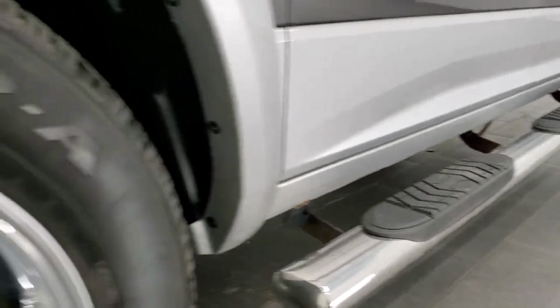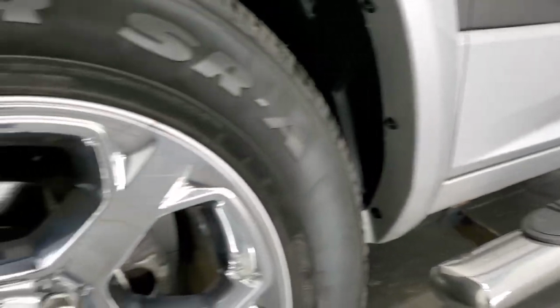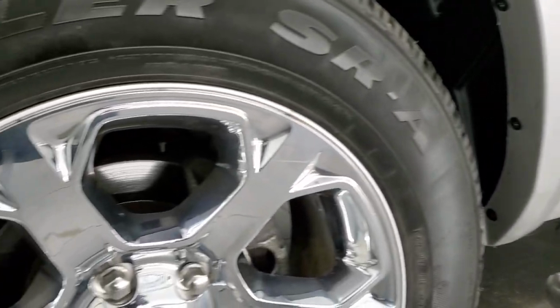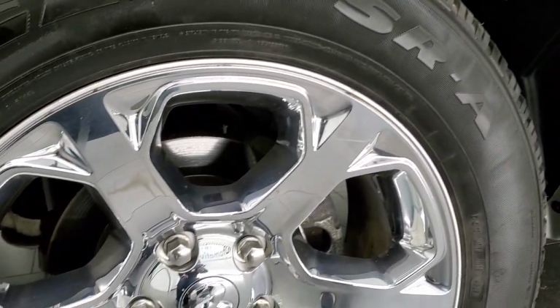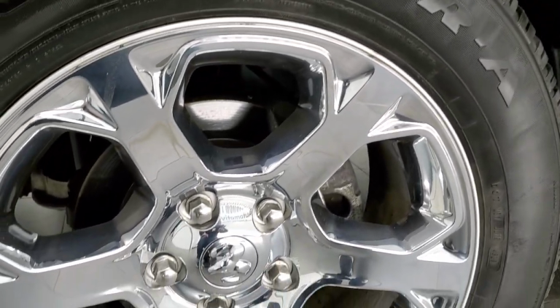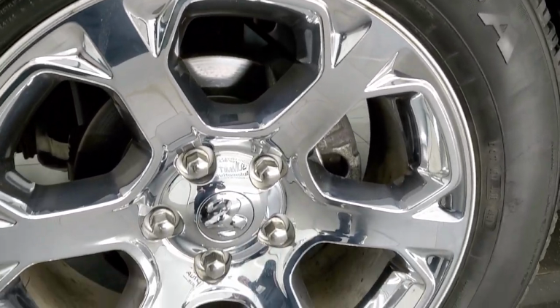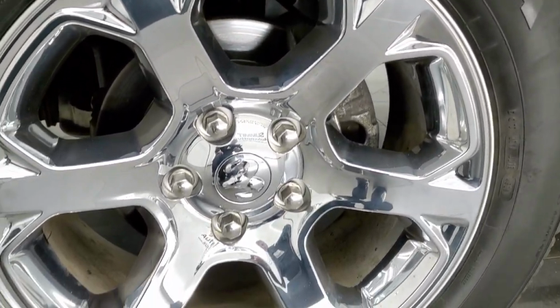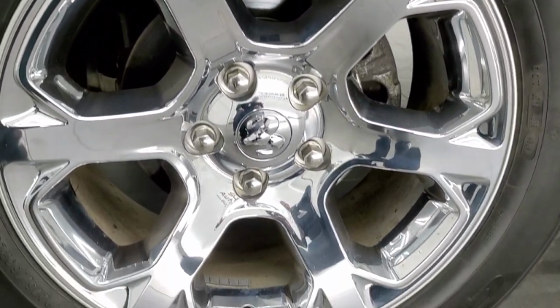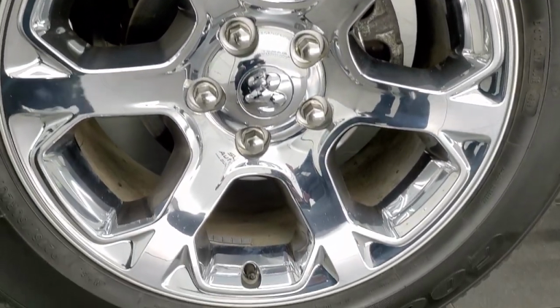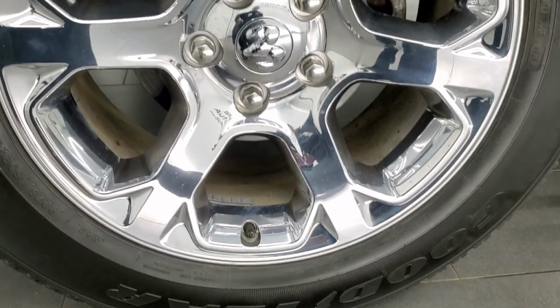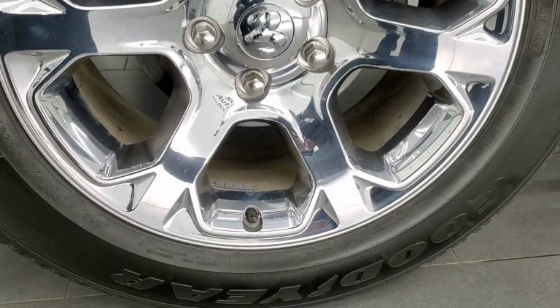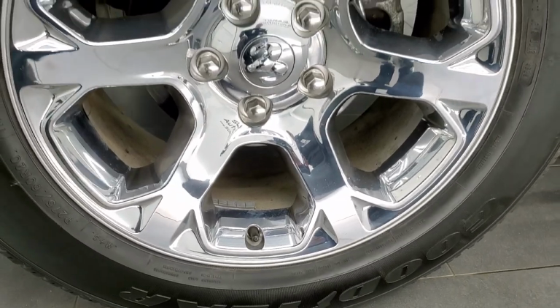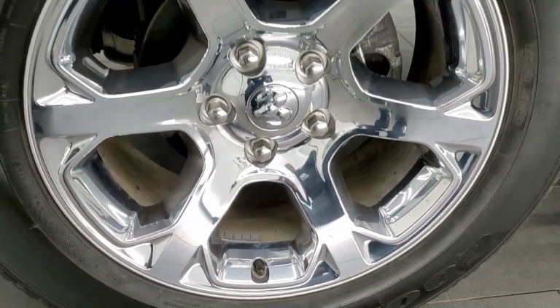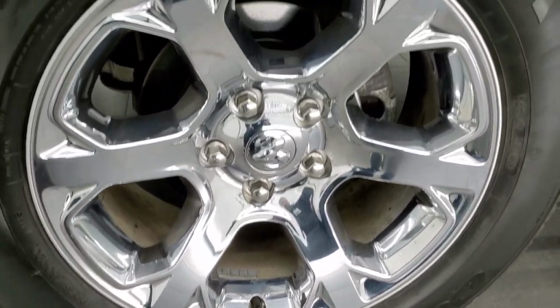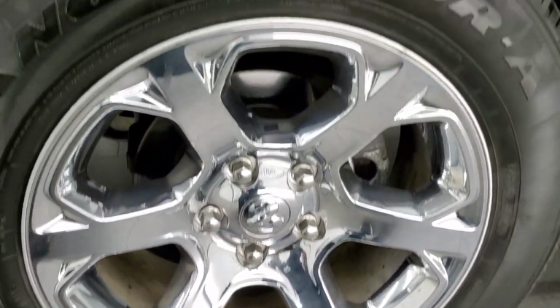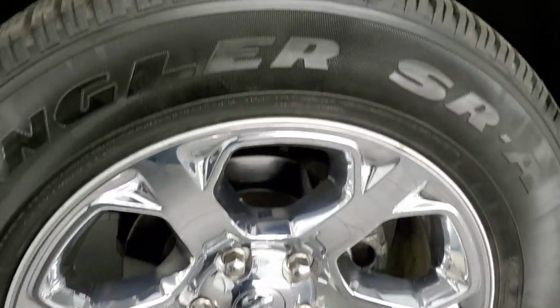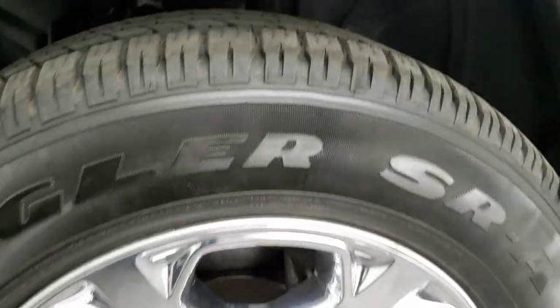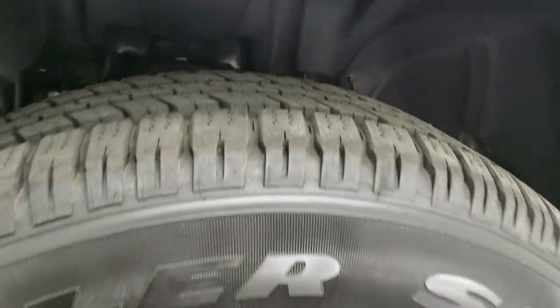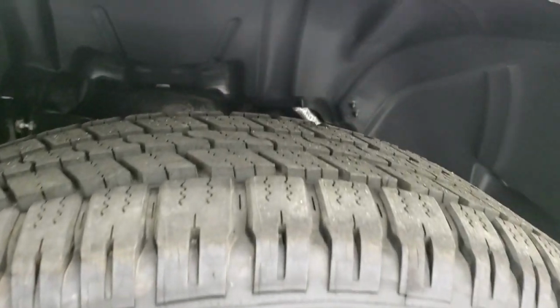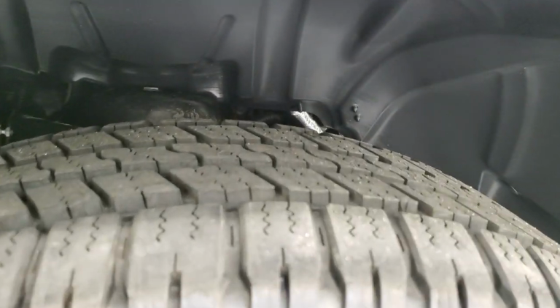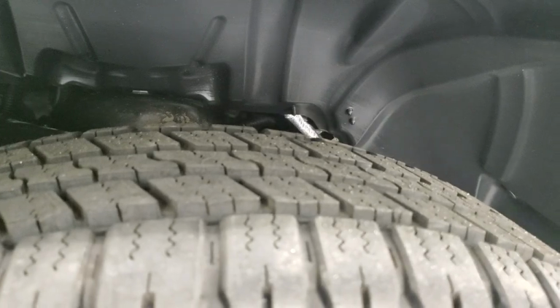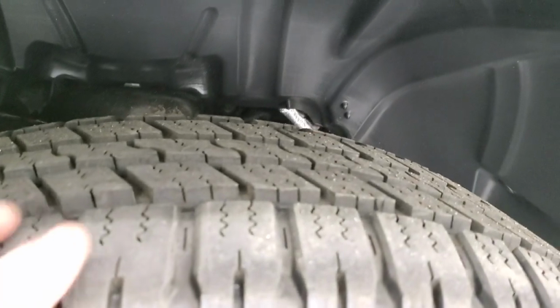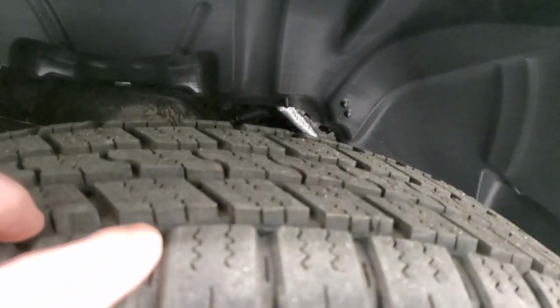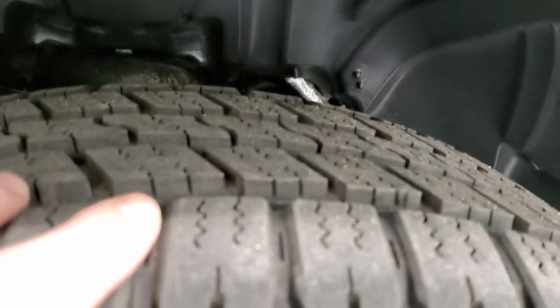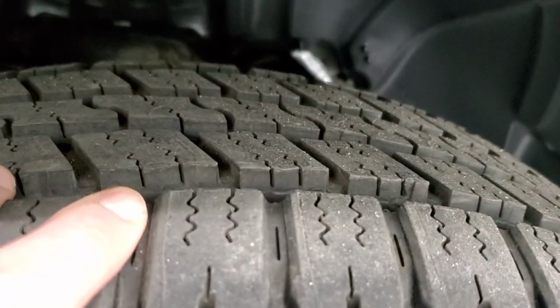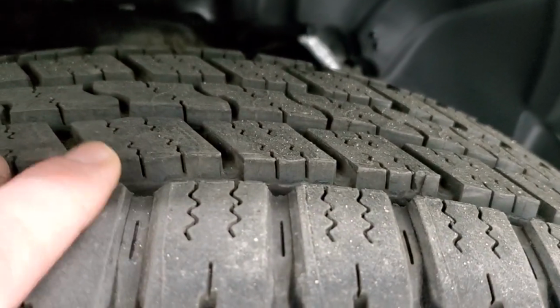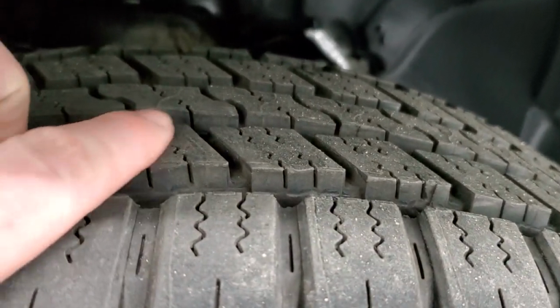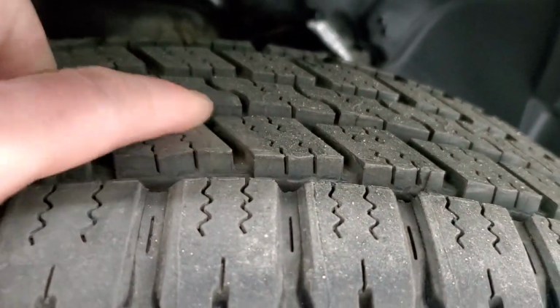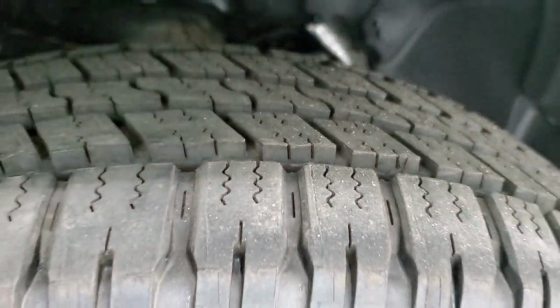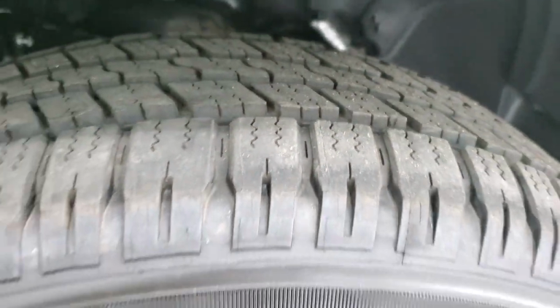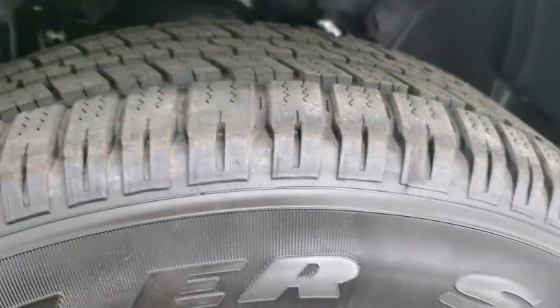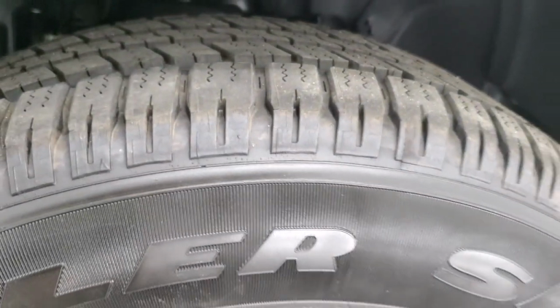It comes with the 20 inch factory alloy rims with the chrome covers, and it does have brand new Goodyear Wrangler SRA 275-60 R20 tires. These tires are brand new — you can still see the little nub wear marks on them from when they're new.